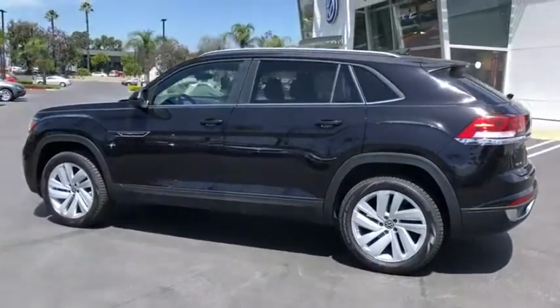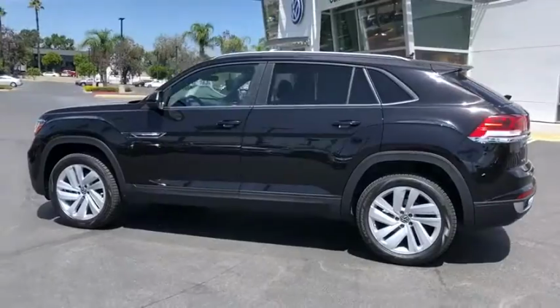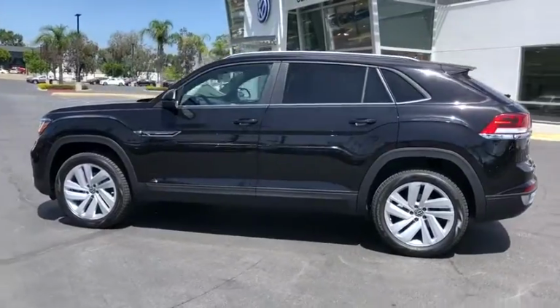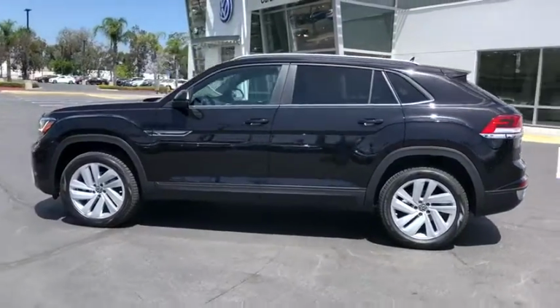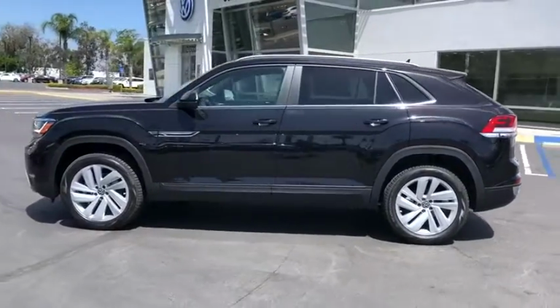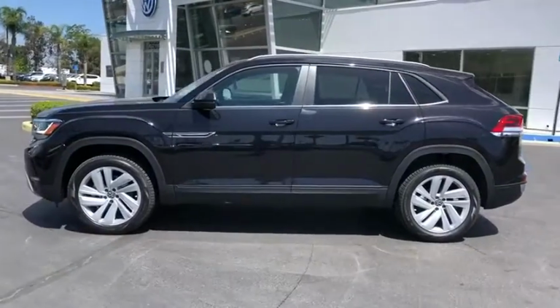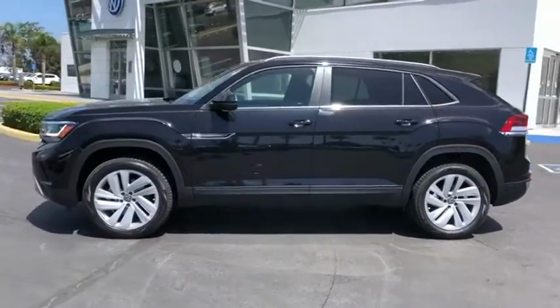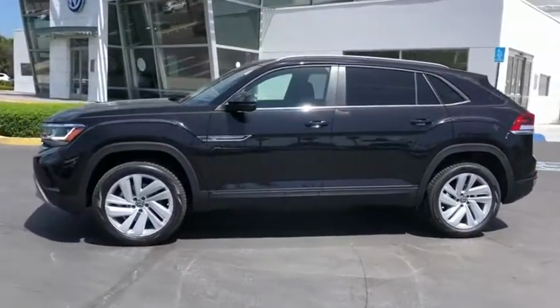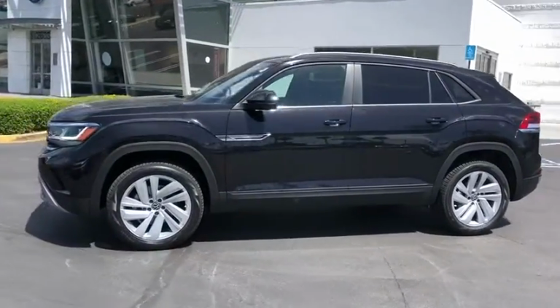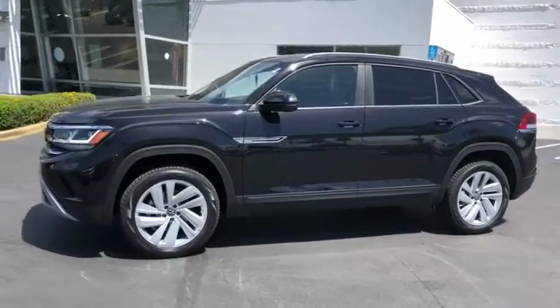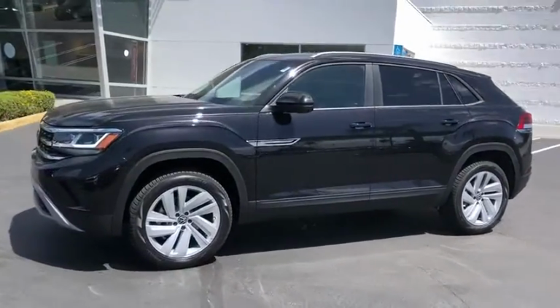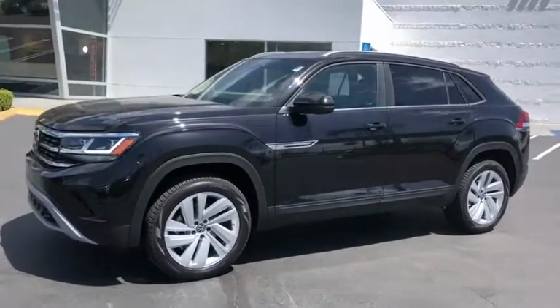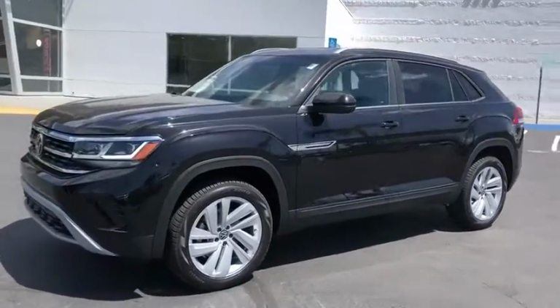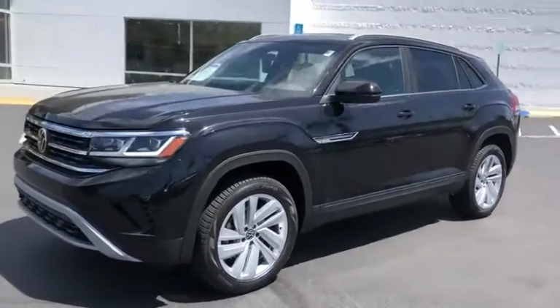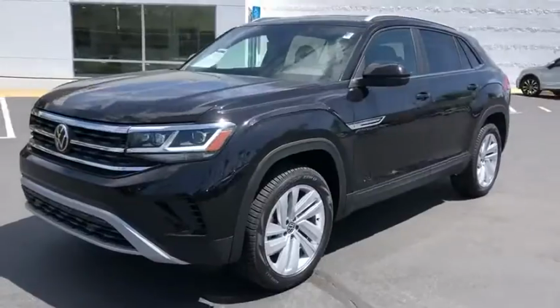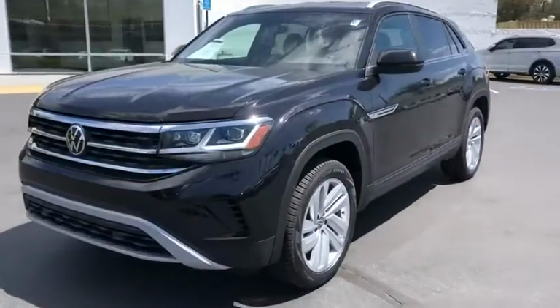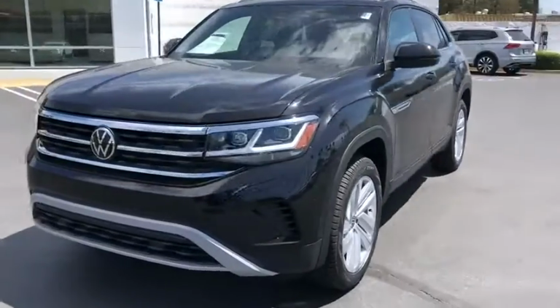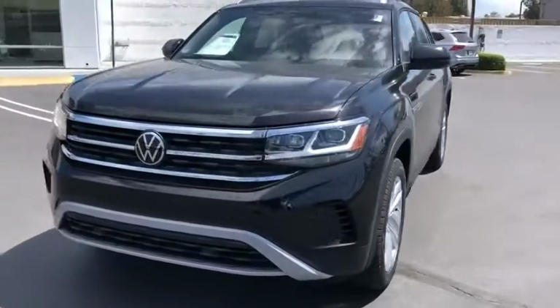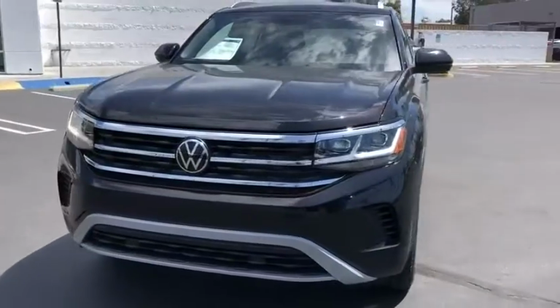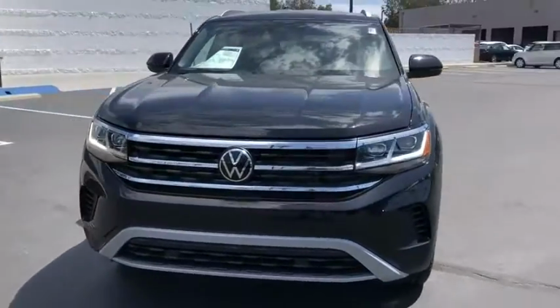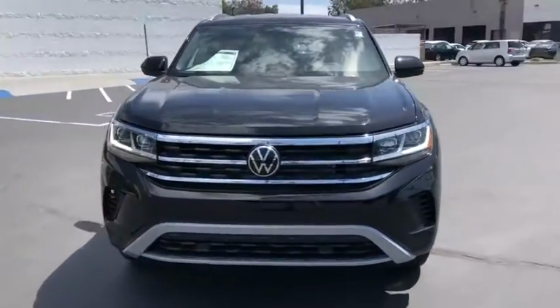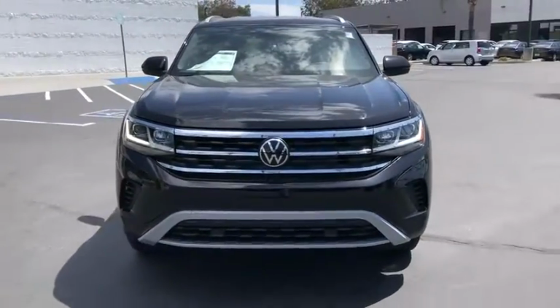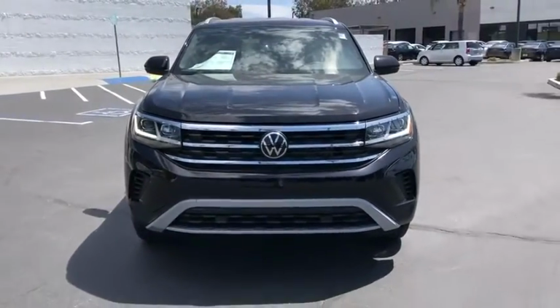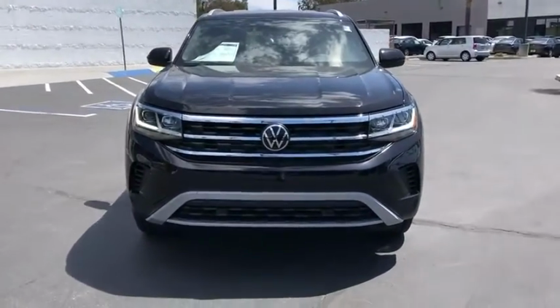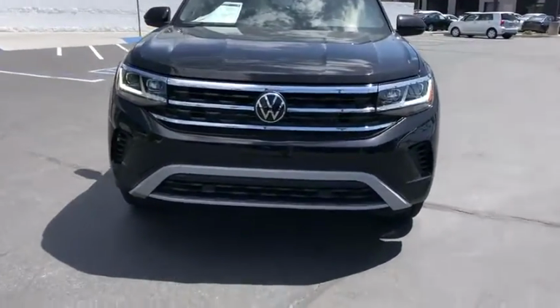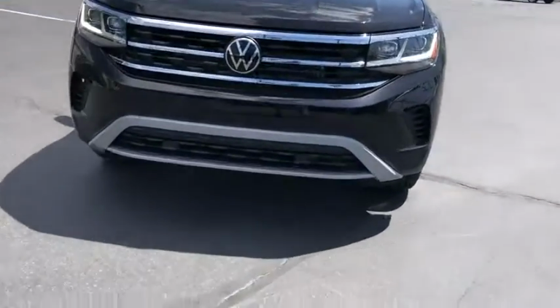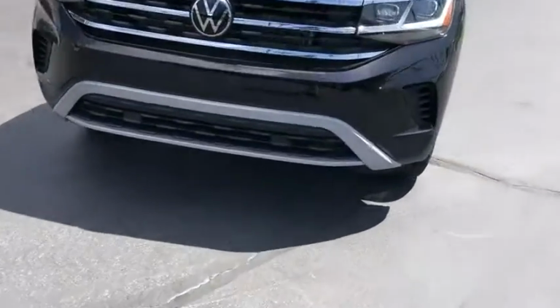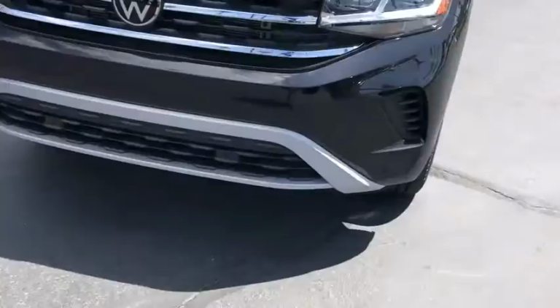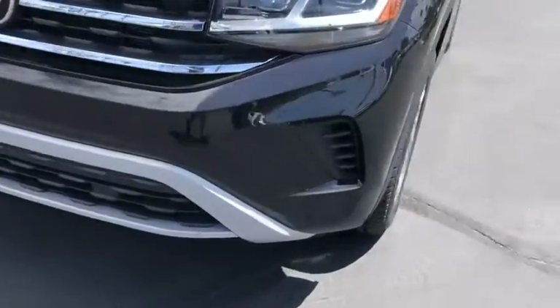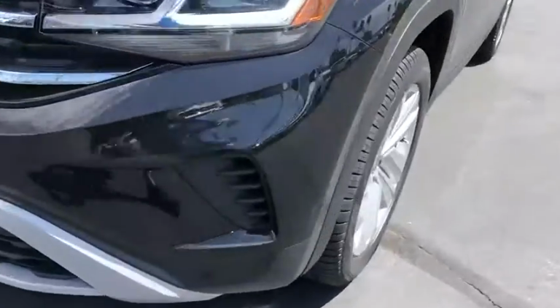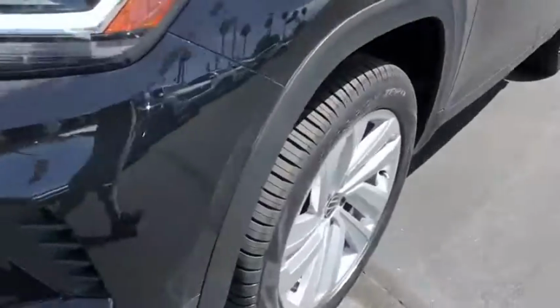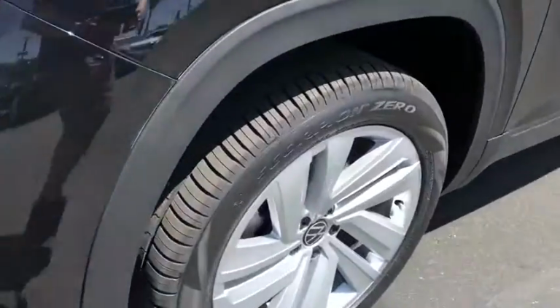Power liftgate, traction control, dual airbags, power steering, four-wheel disc brakes, fog lights, heated front seat, electronic stability control, power windows, compass, rear window defroster.